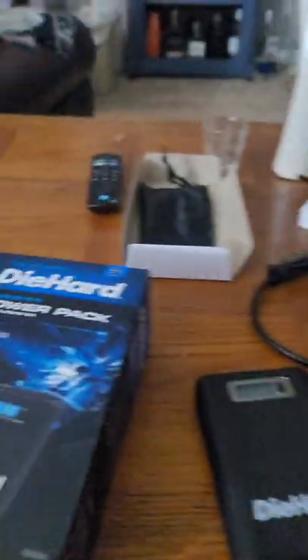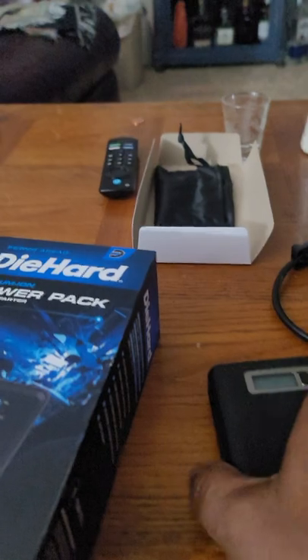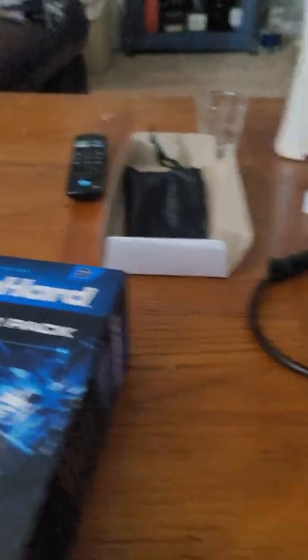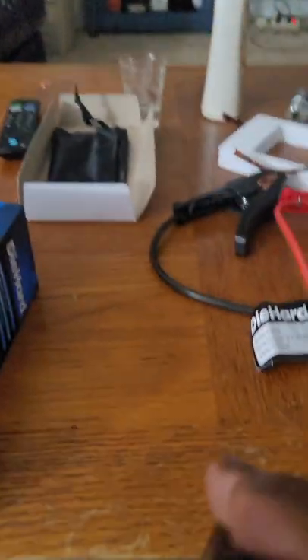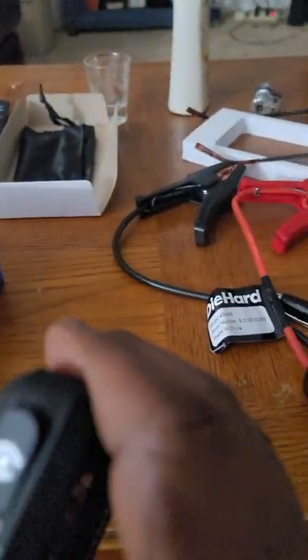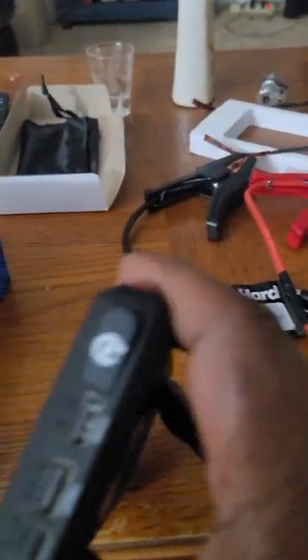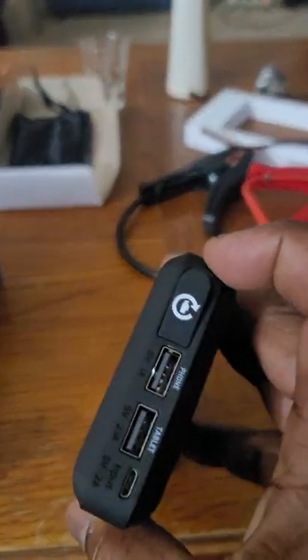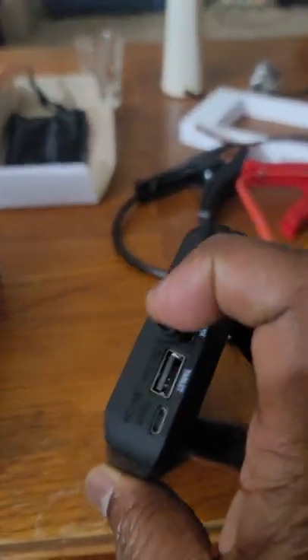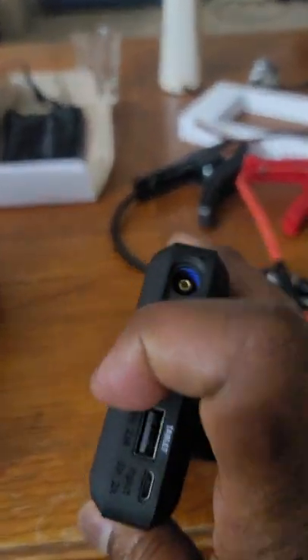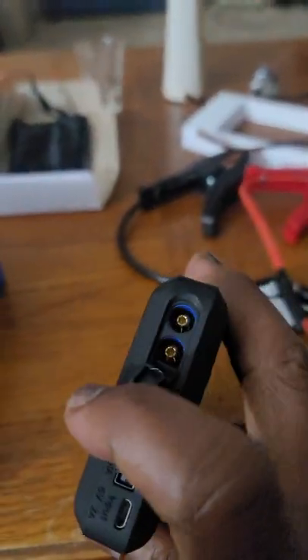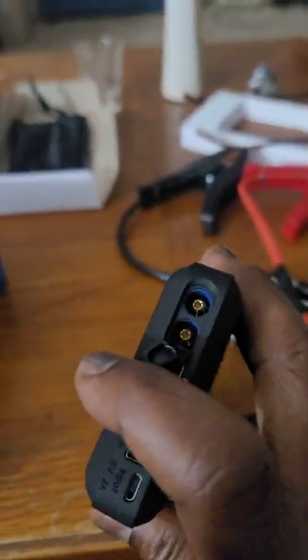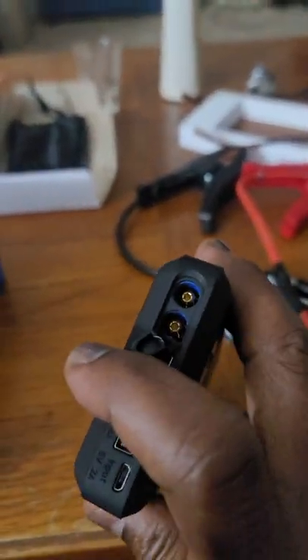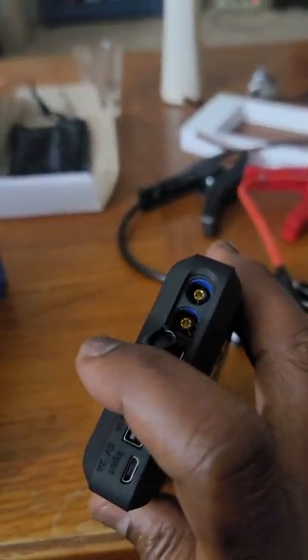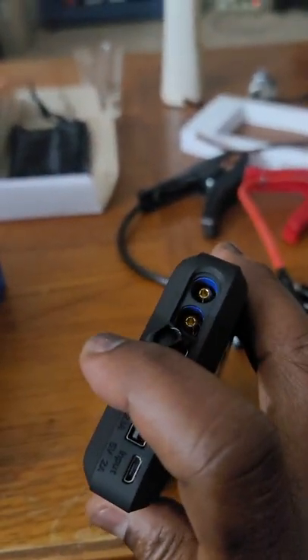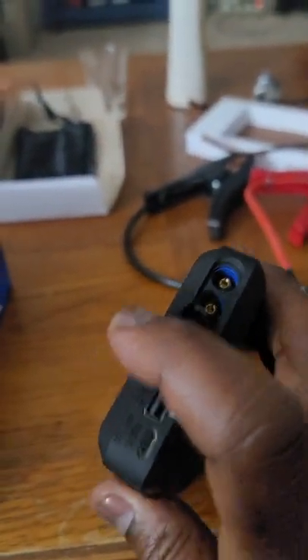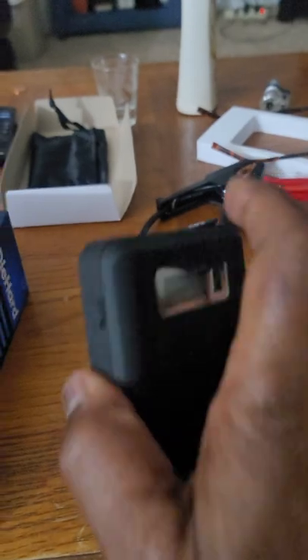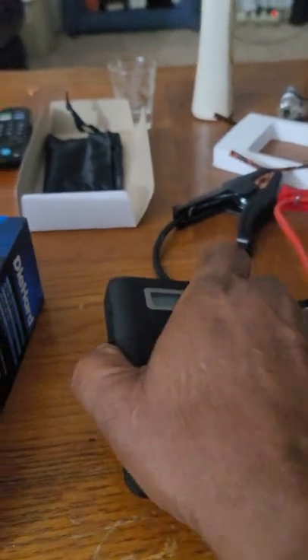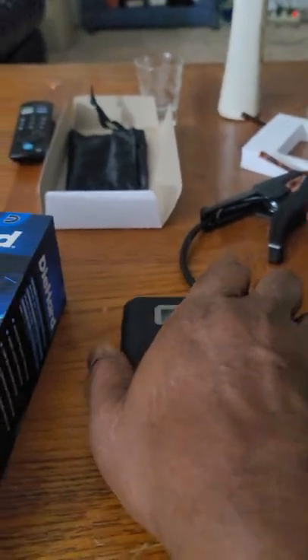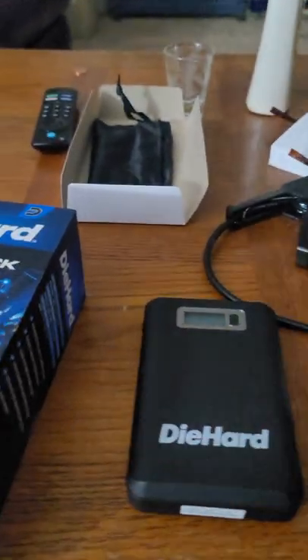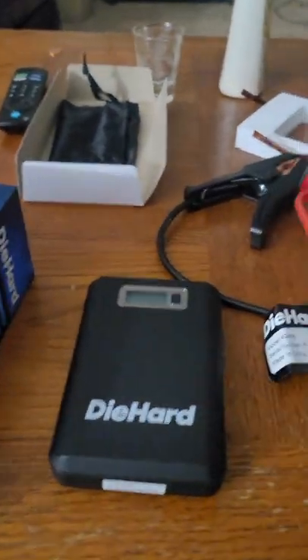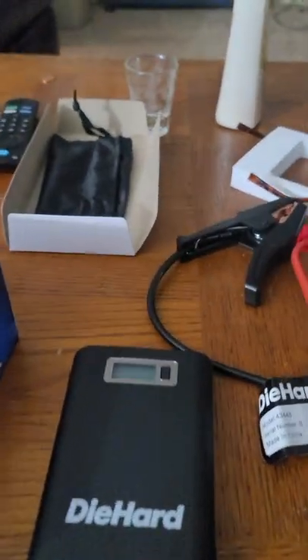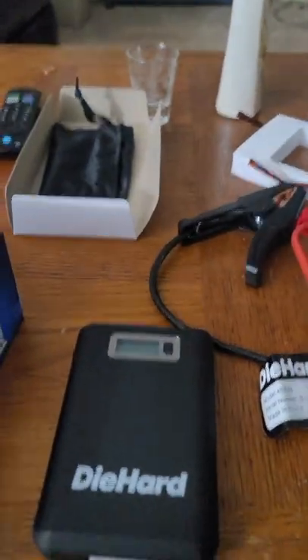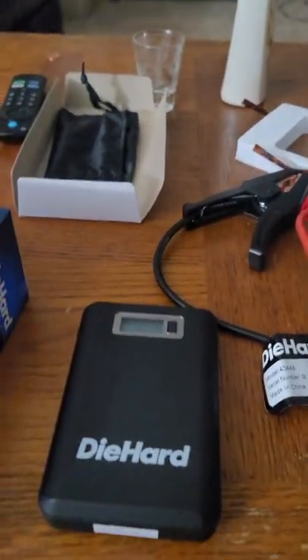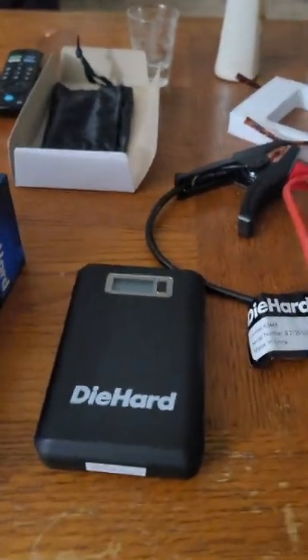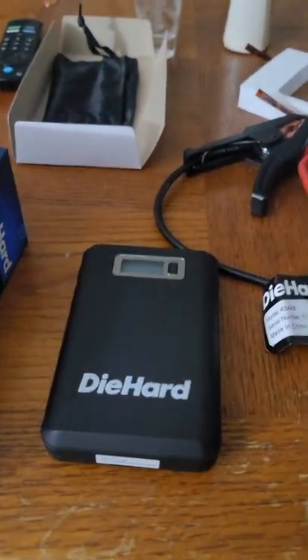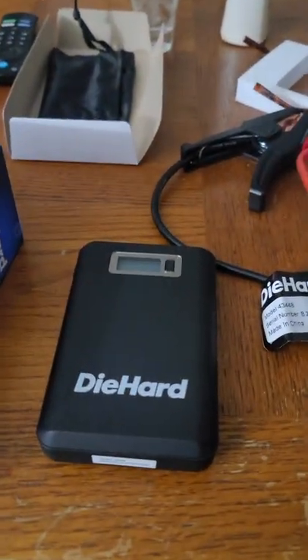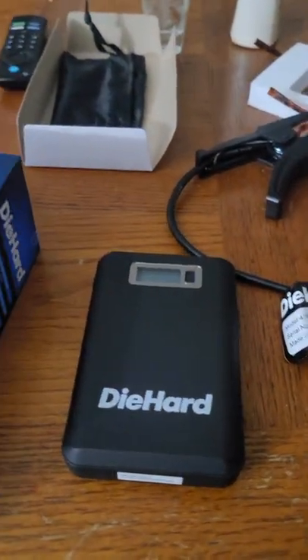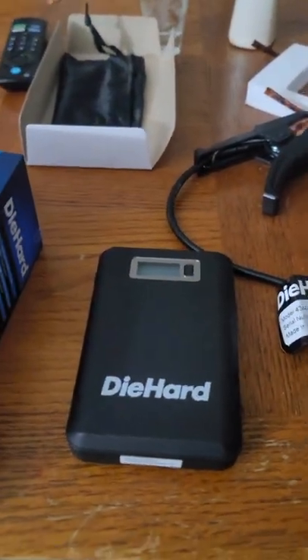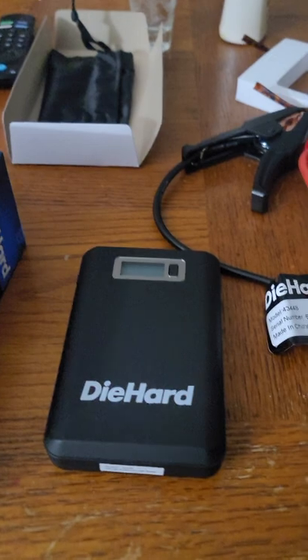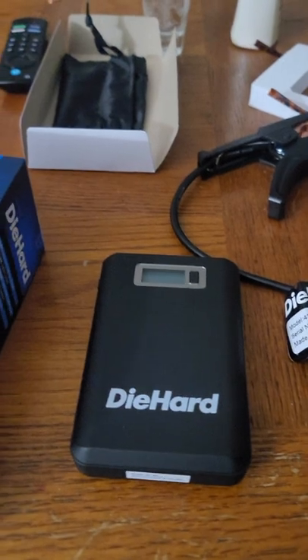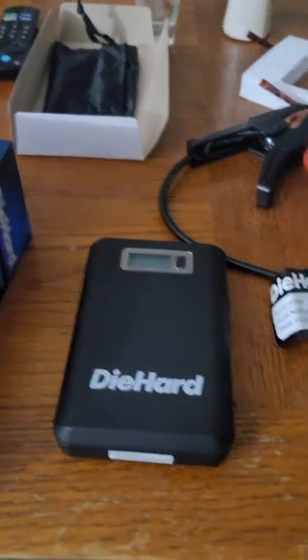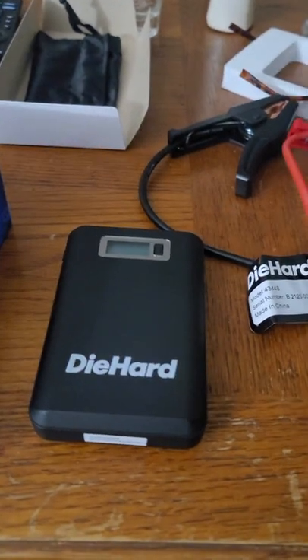You connect your cables here at the top by lifting this little baby here and injecting your cables. And I will get that and we will go out to my dead GMC Sierra truck.